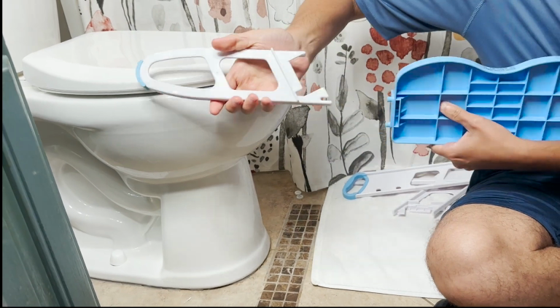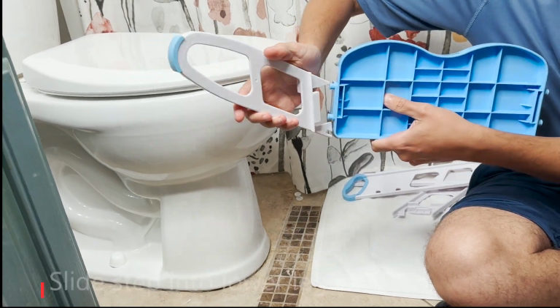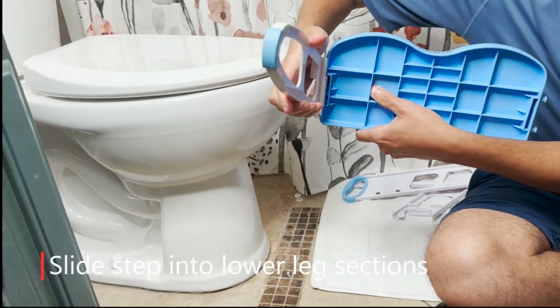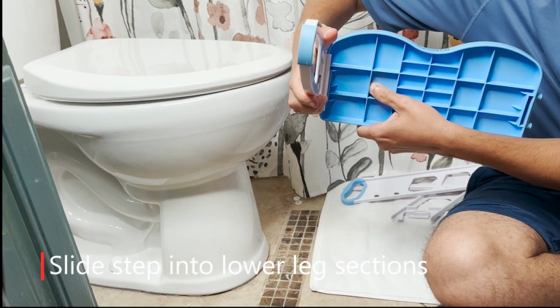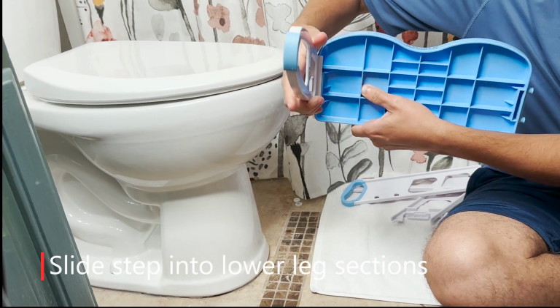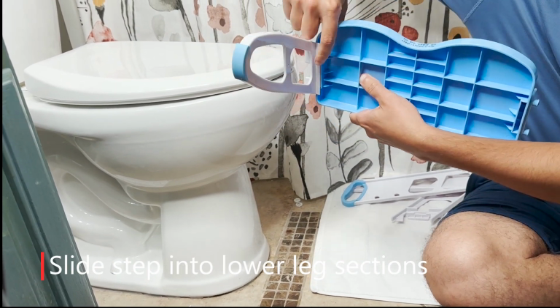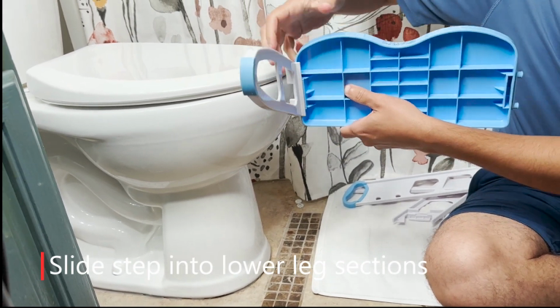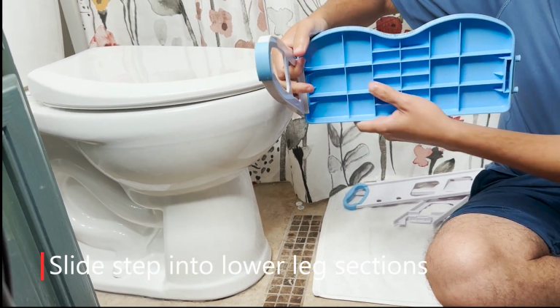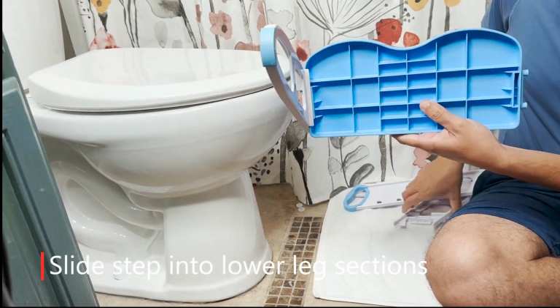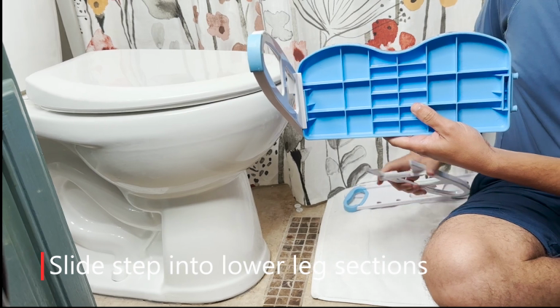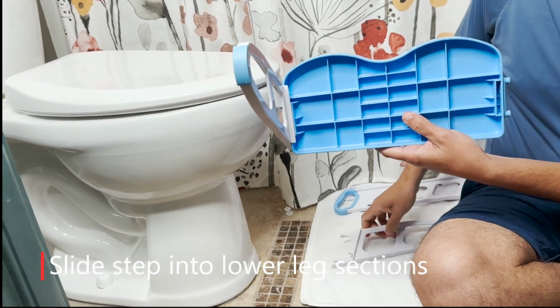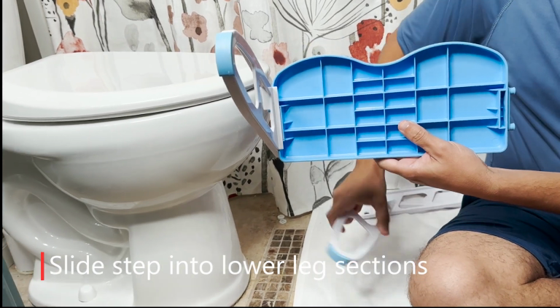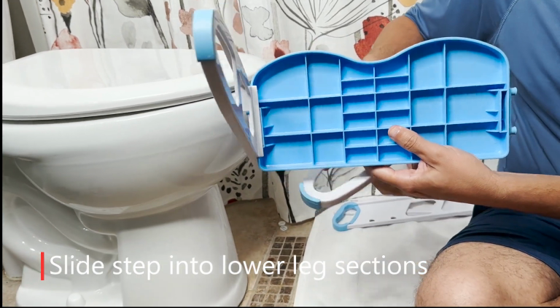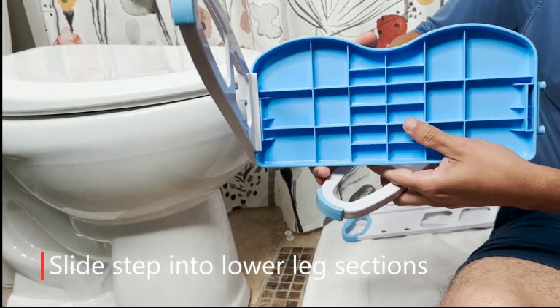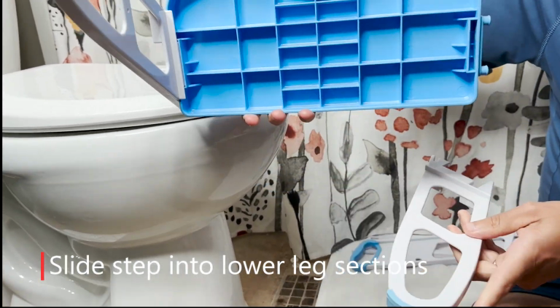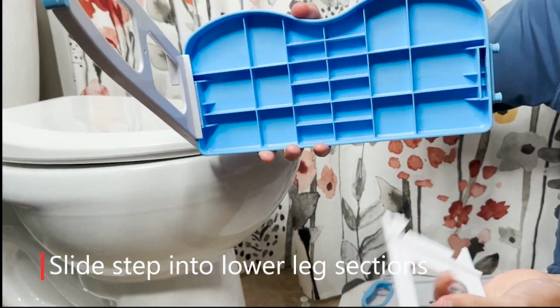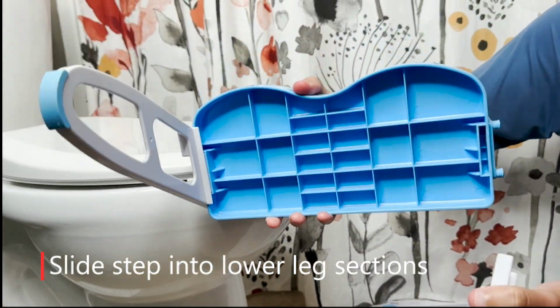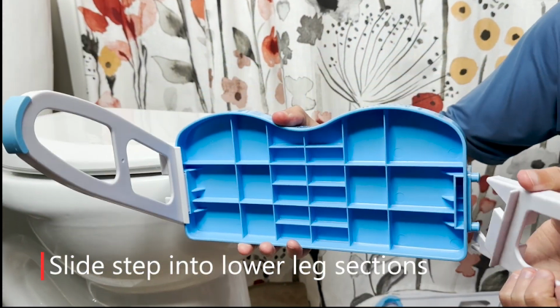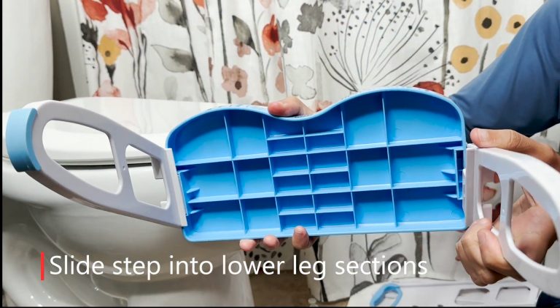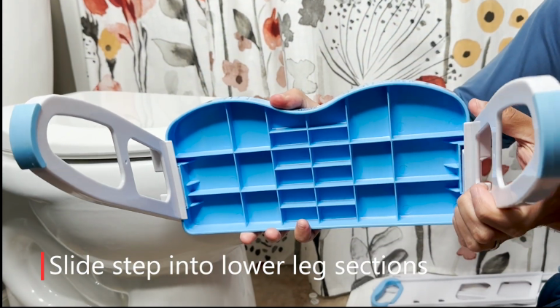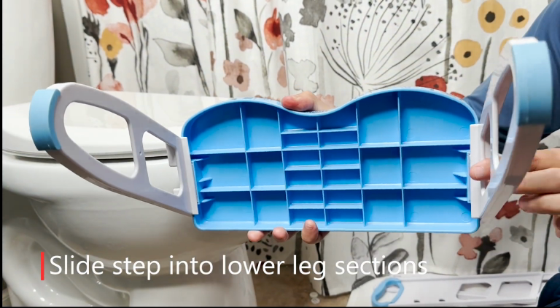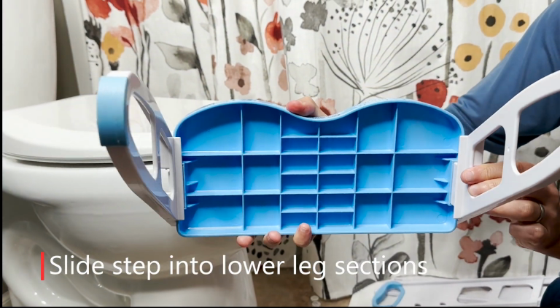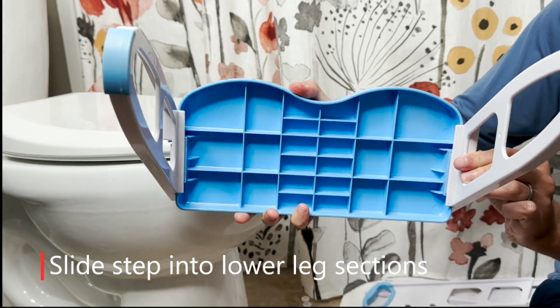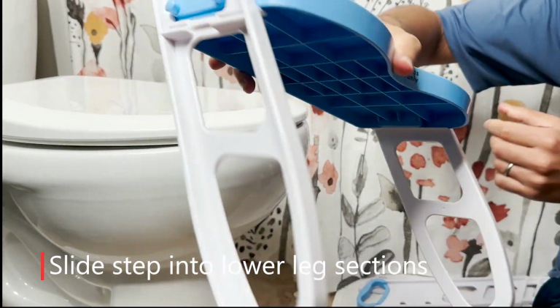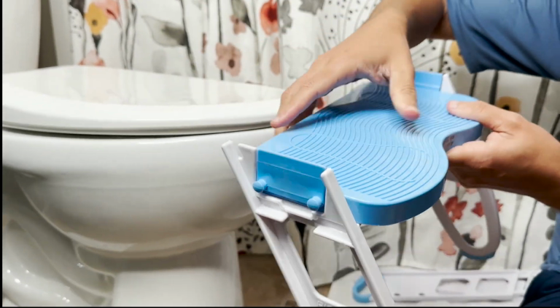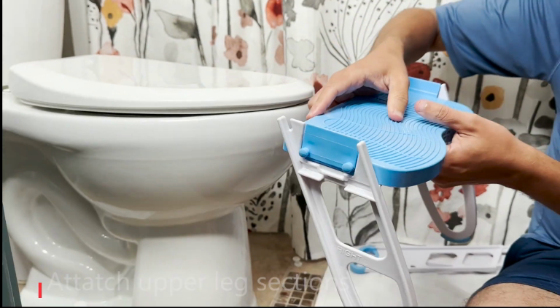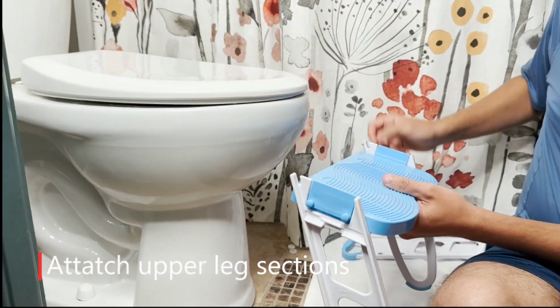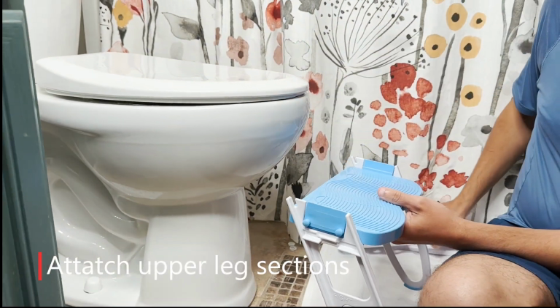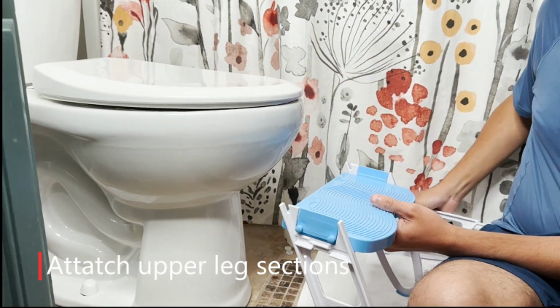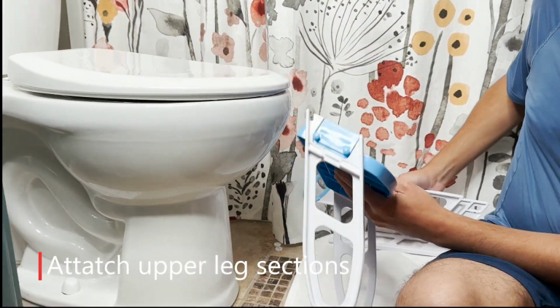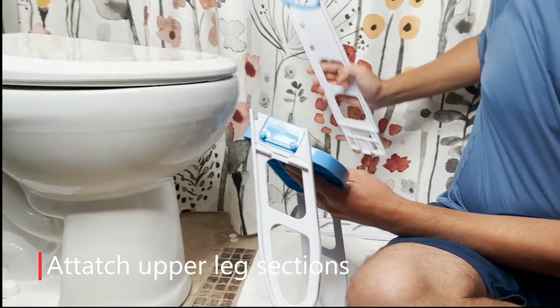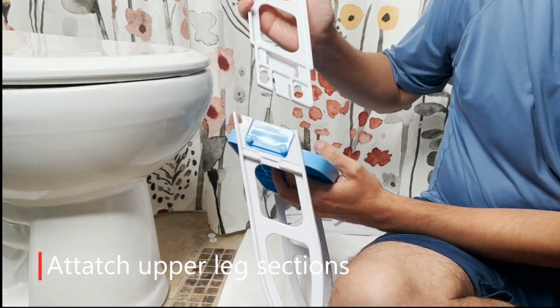First, slide step into the lower leg sections. Then, attach upper leg sections.